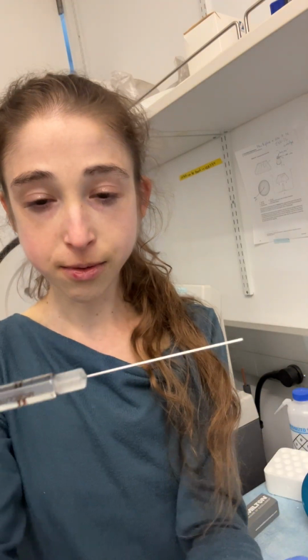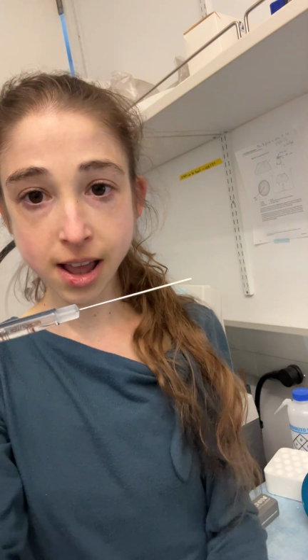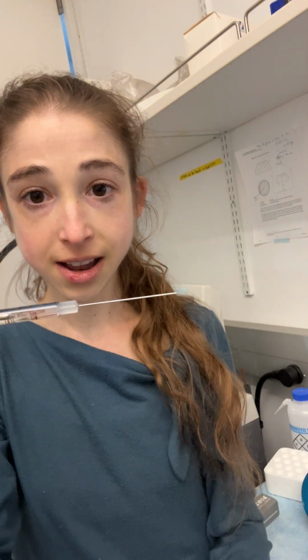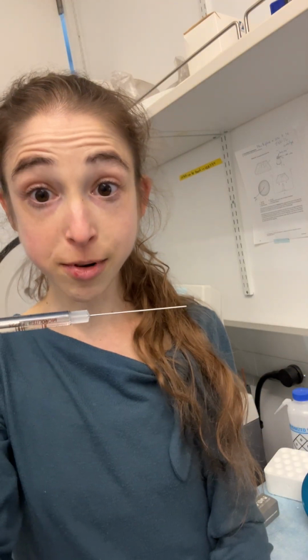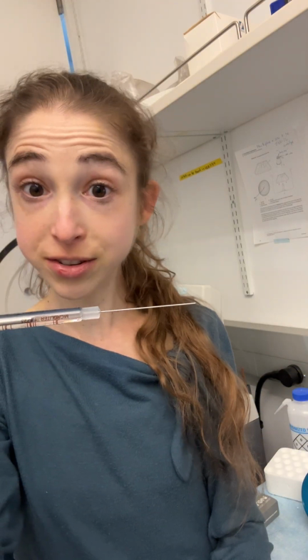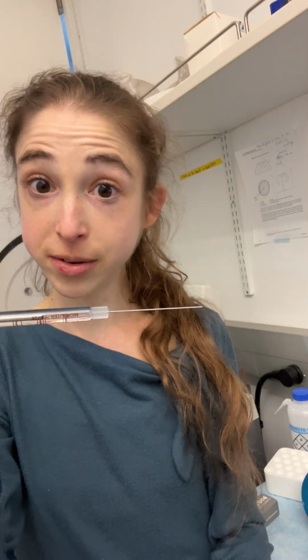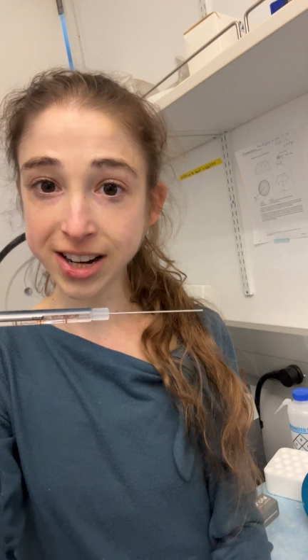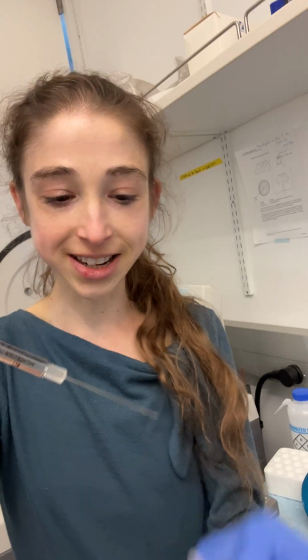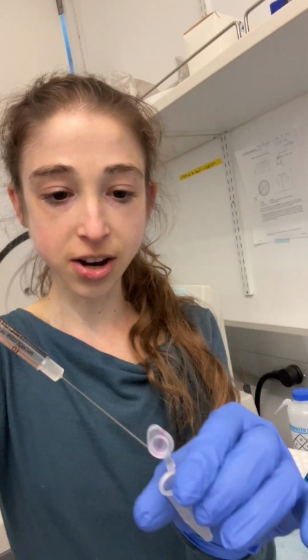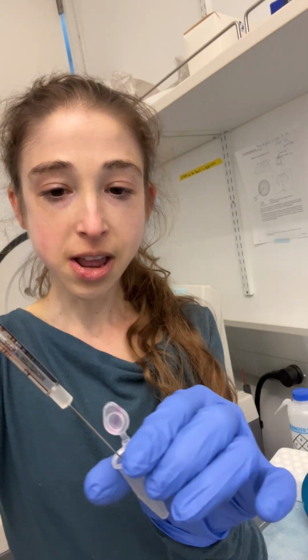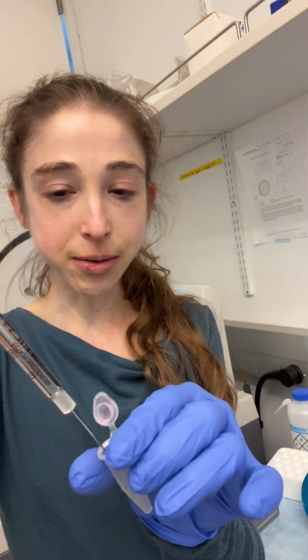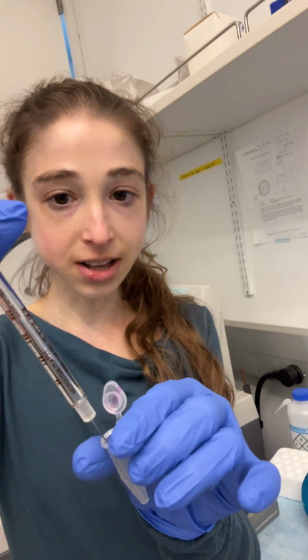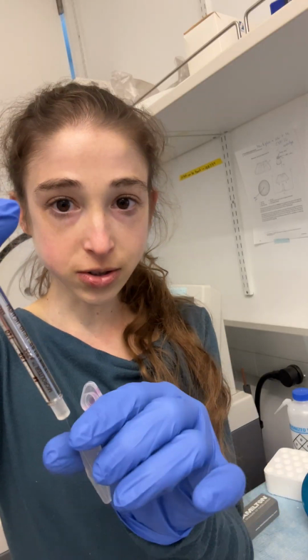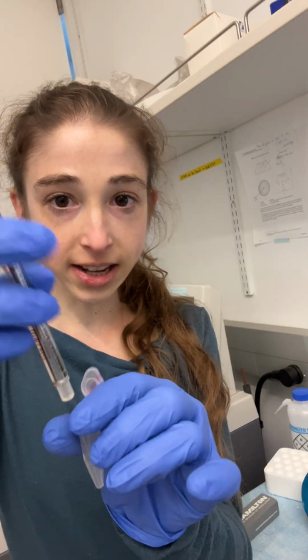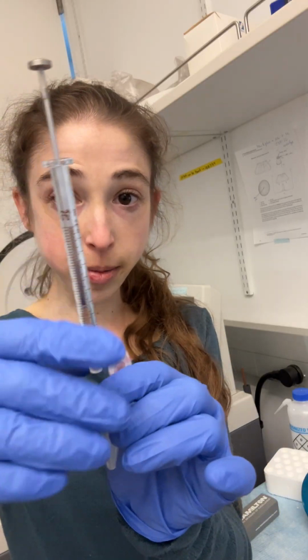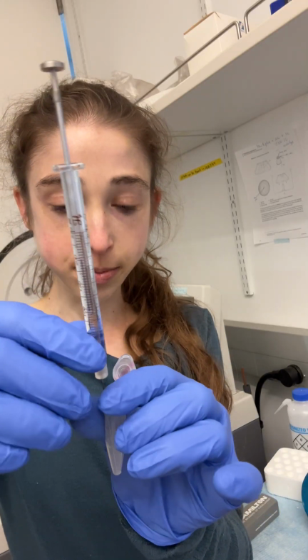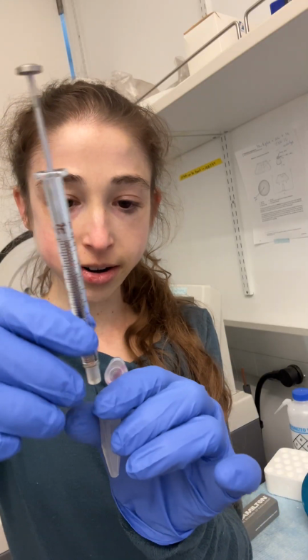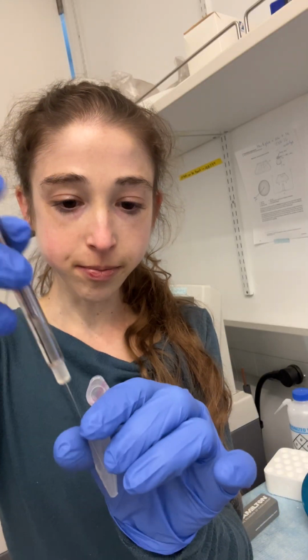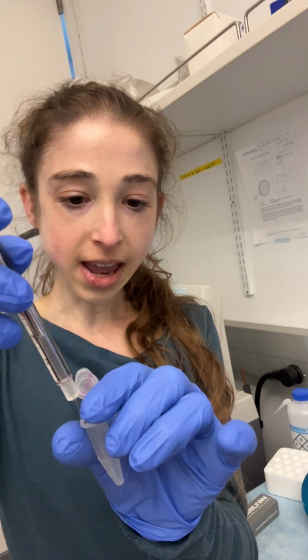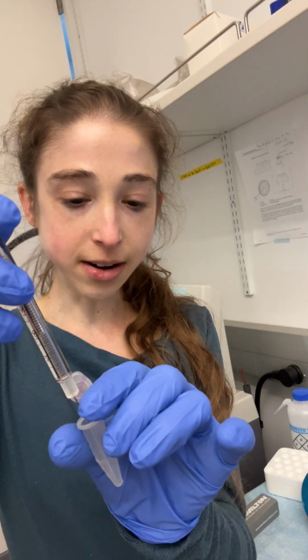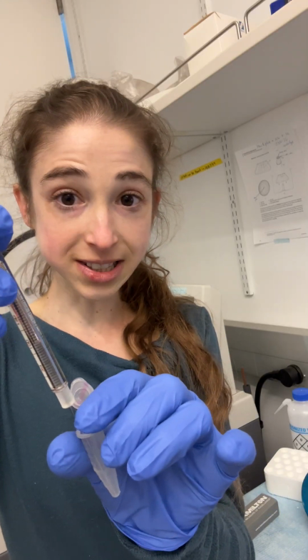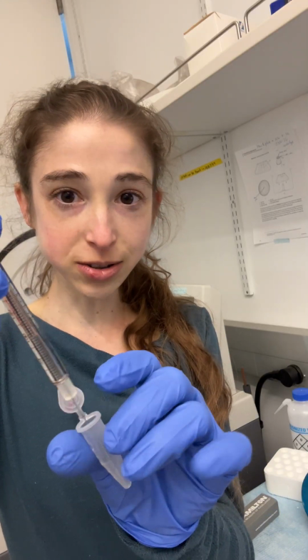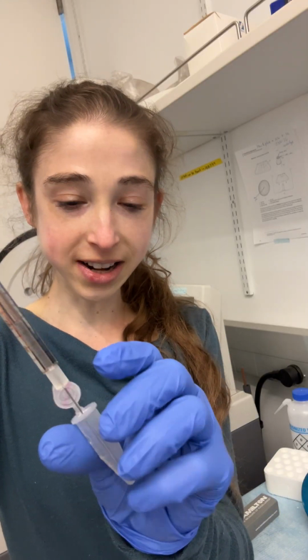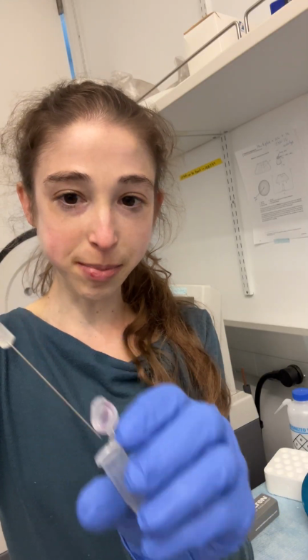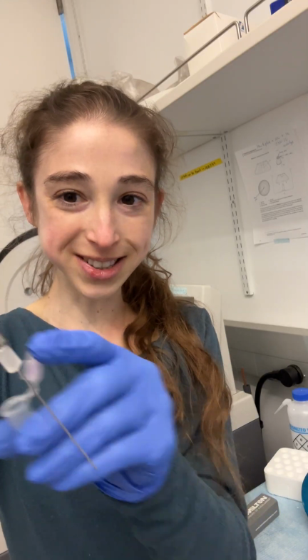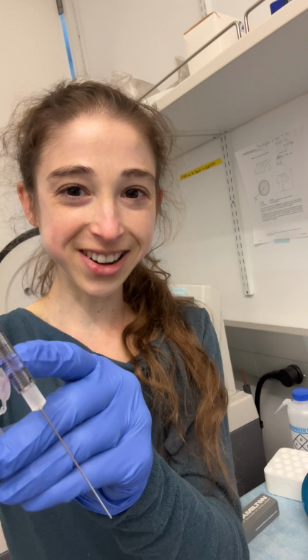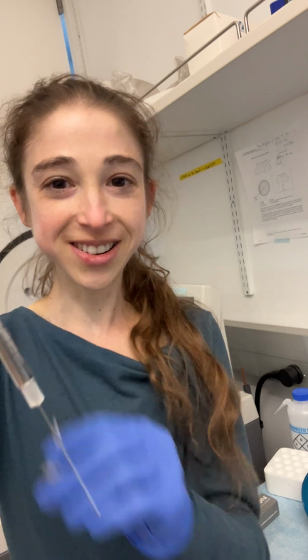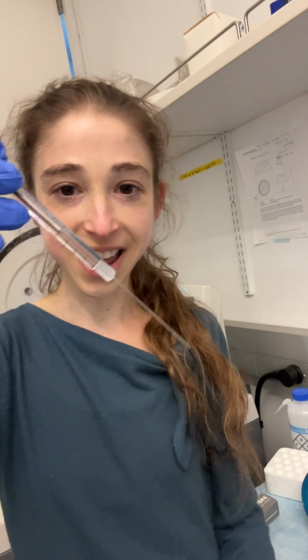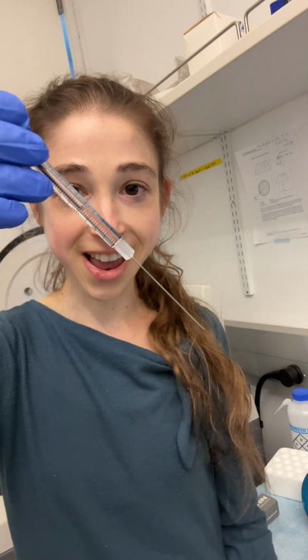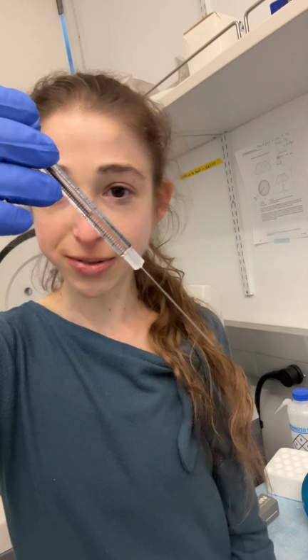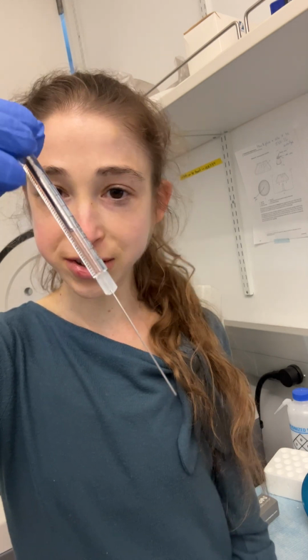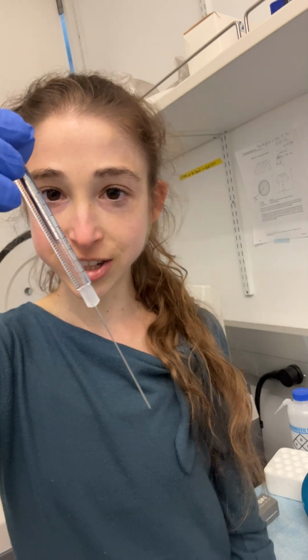Voila, I'm ready to go inject. I went slow so I didn't get bubbles up here, and I went slow so I didn't get bubbles down here, and now it's ready to inject.